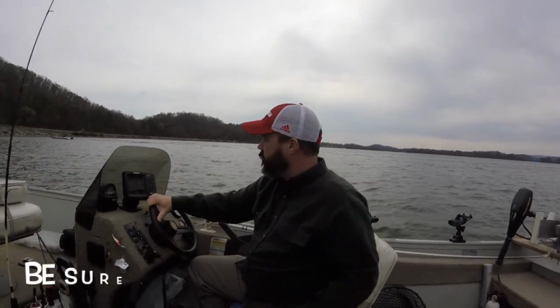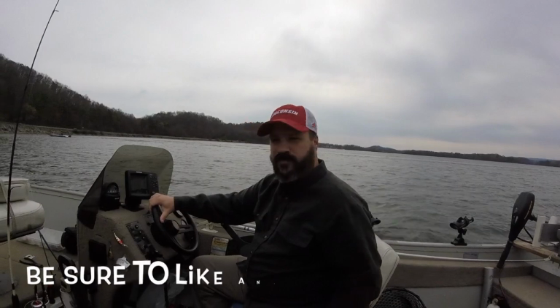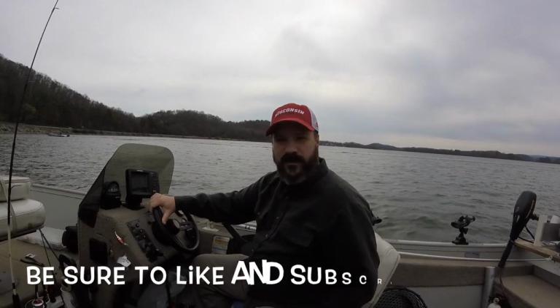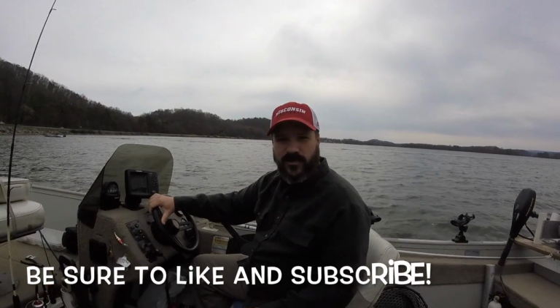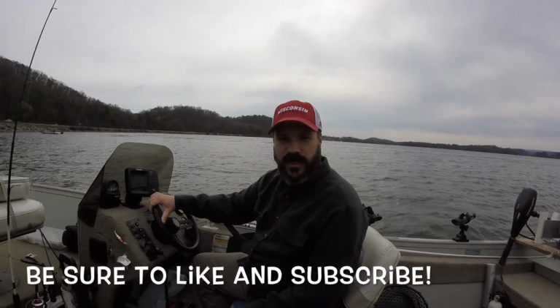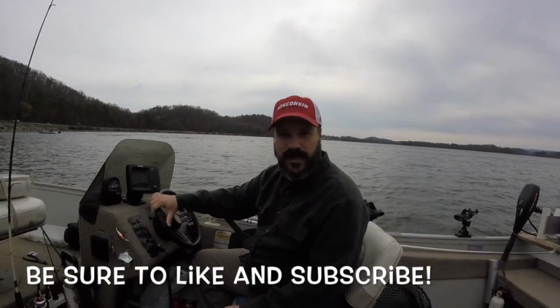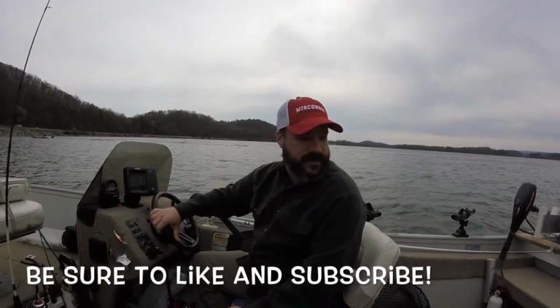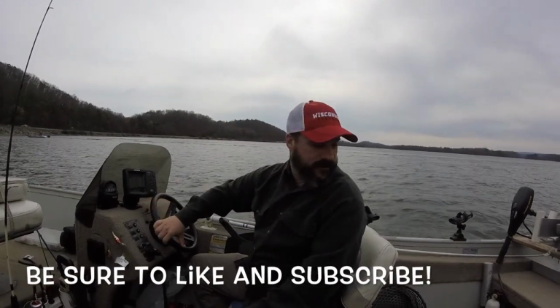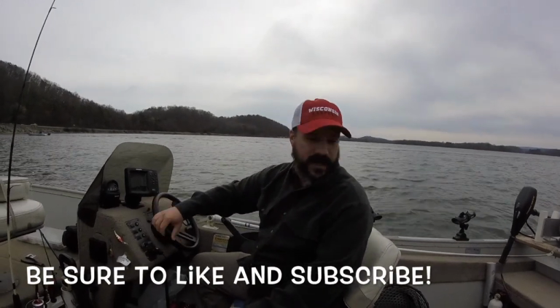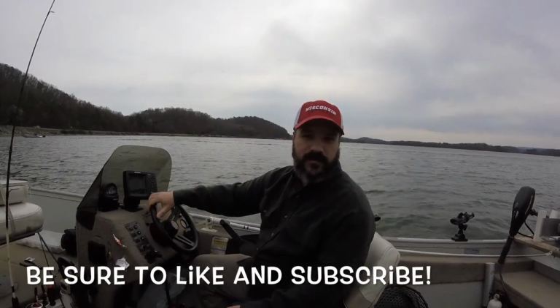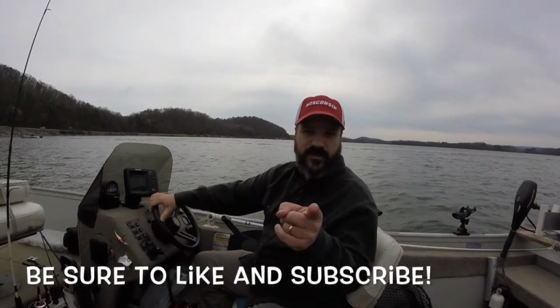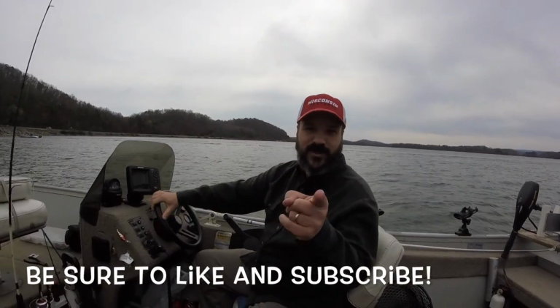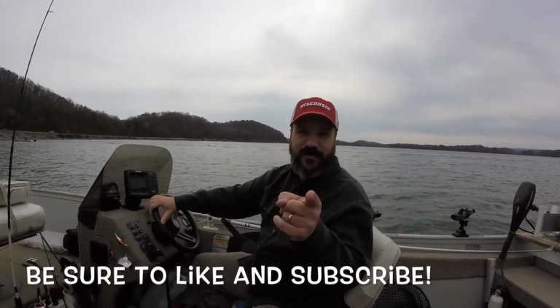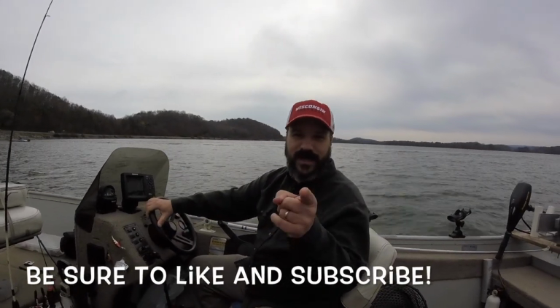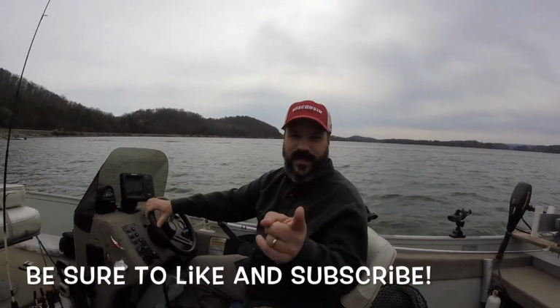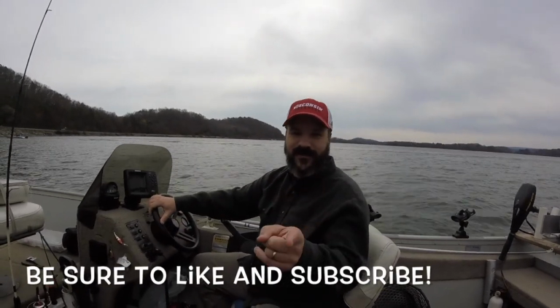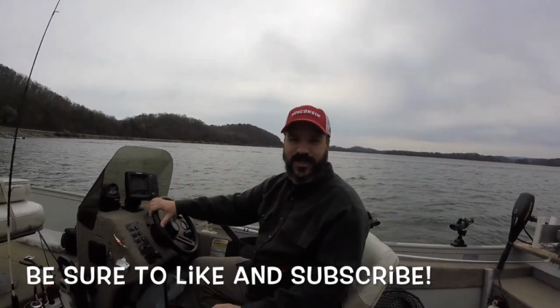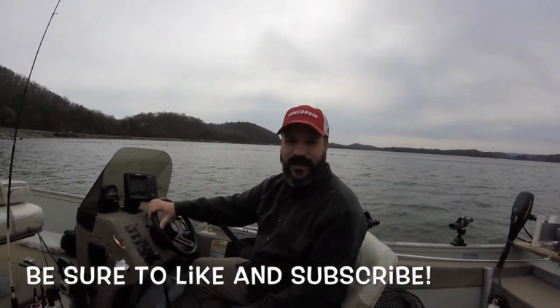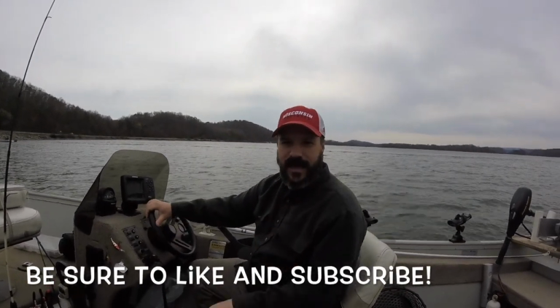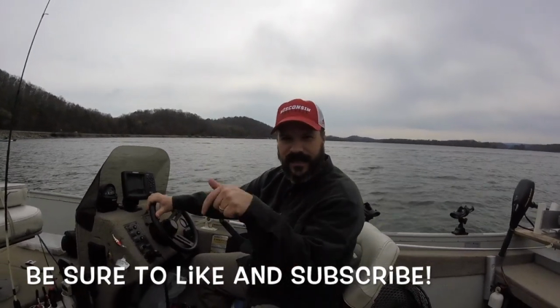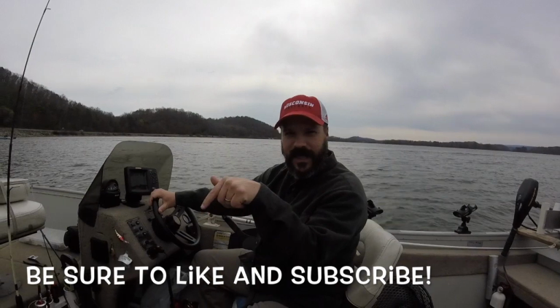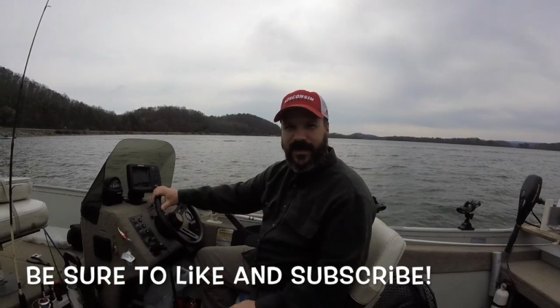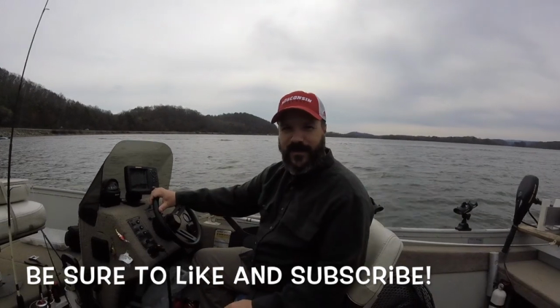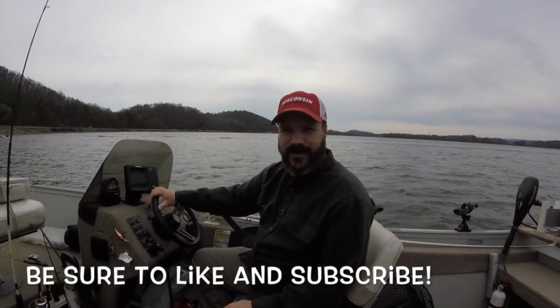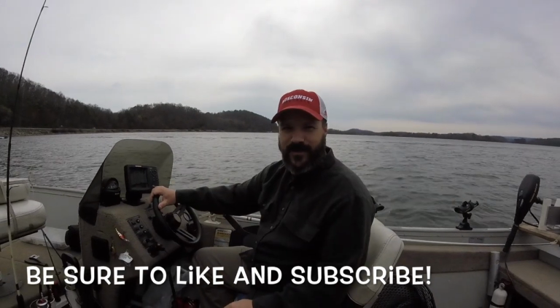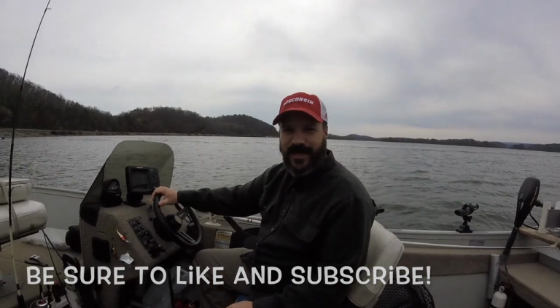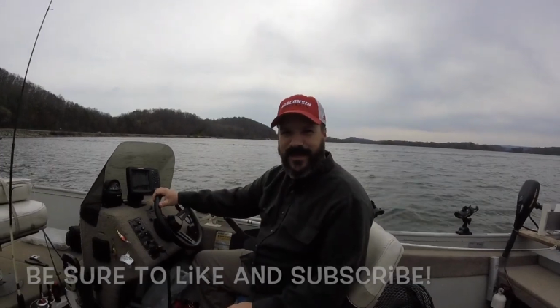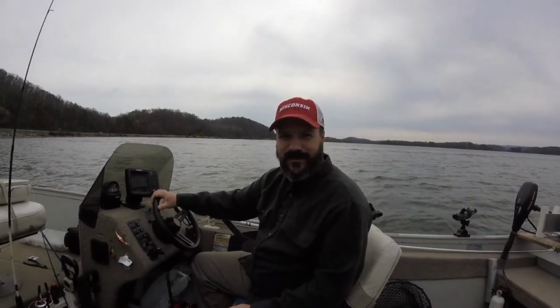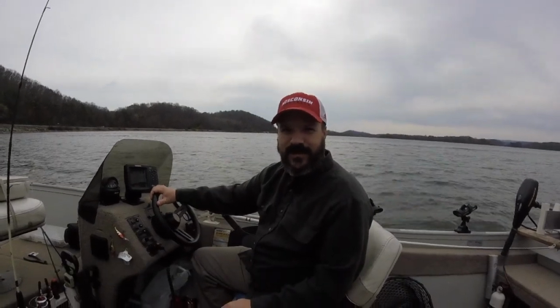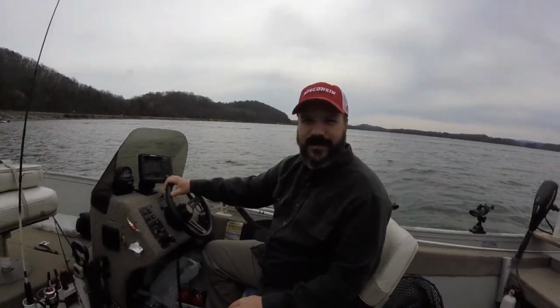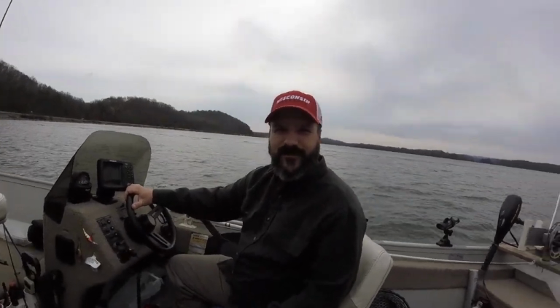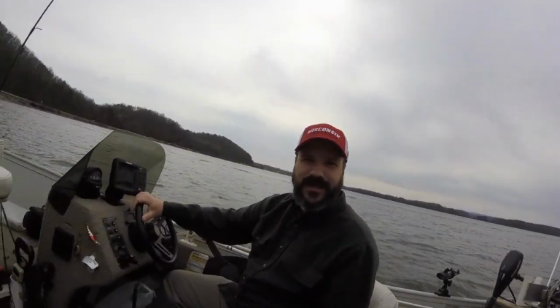Be sure to subscribe, thanks for watching, and hit that like button down there too. Appreciate it — thank you, good fishing!